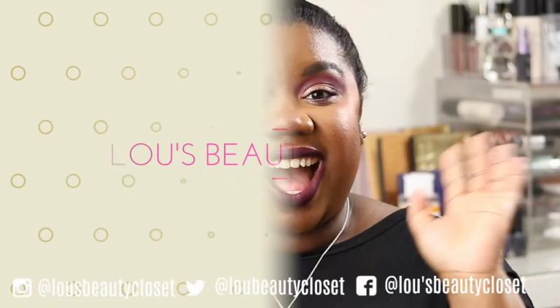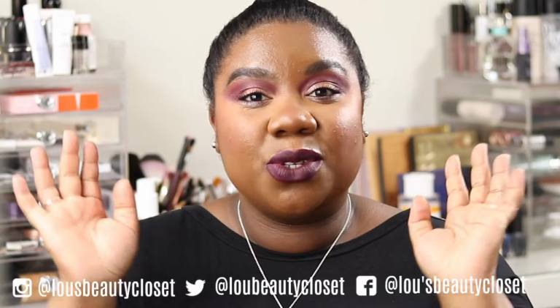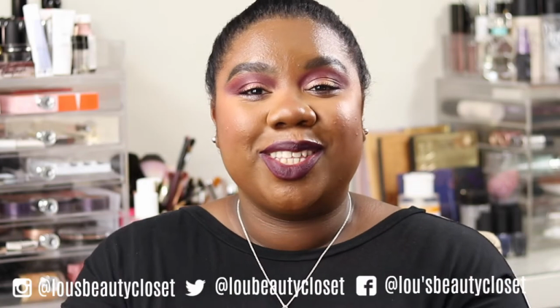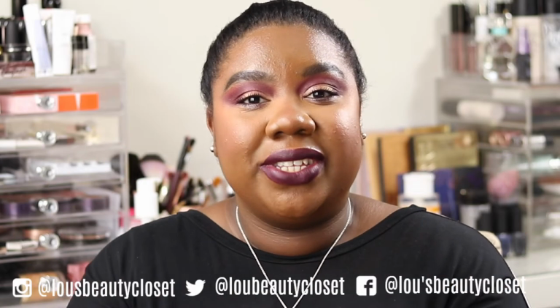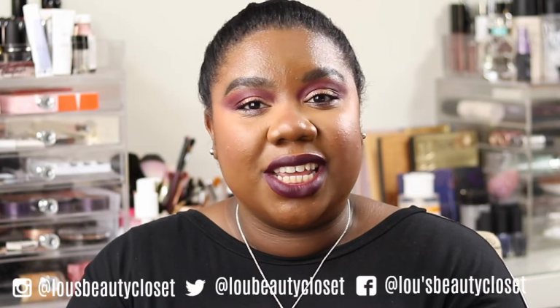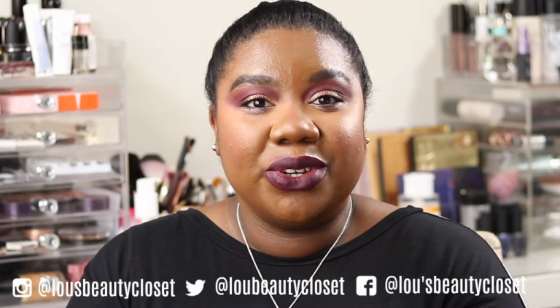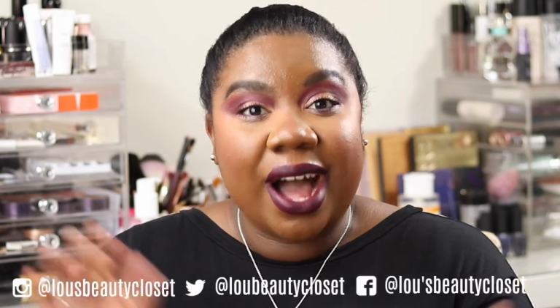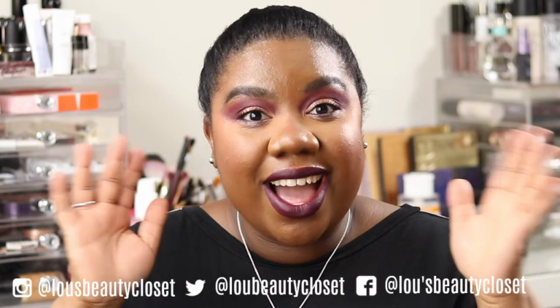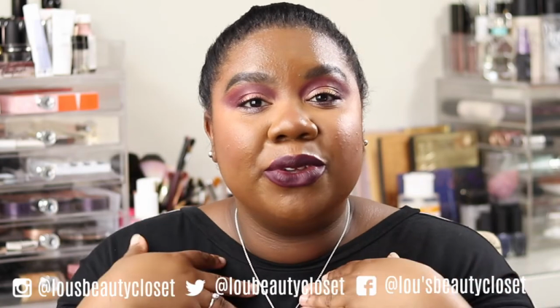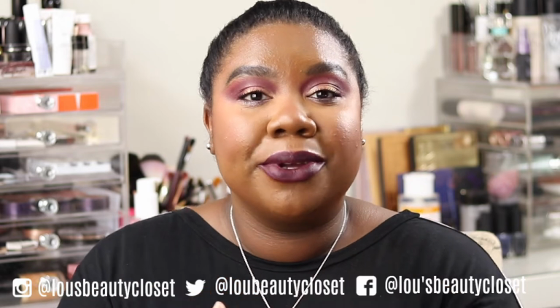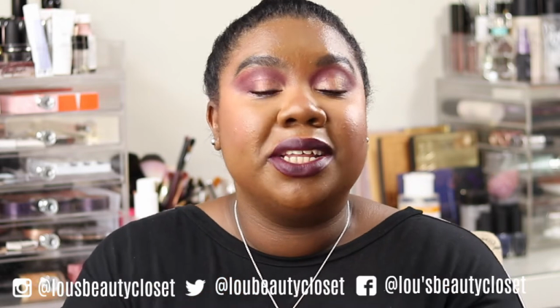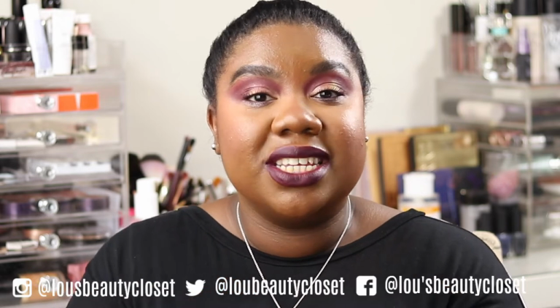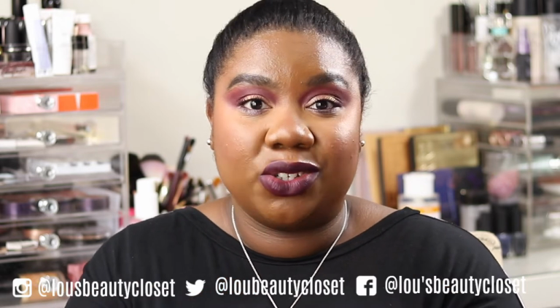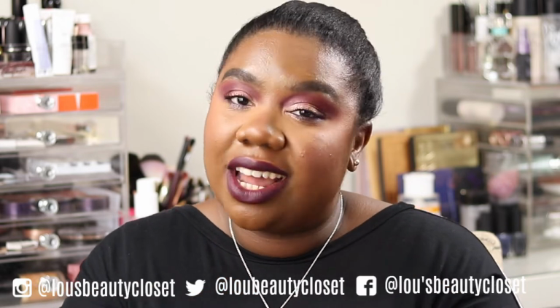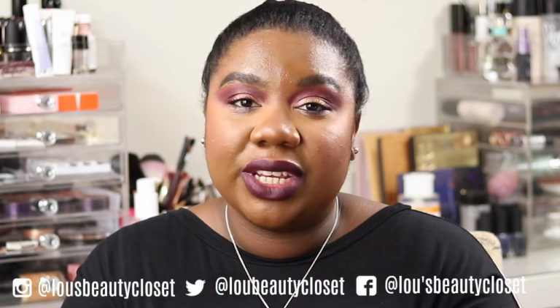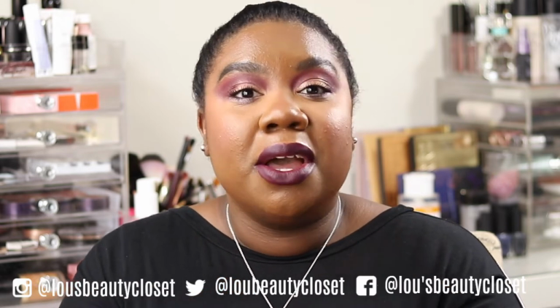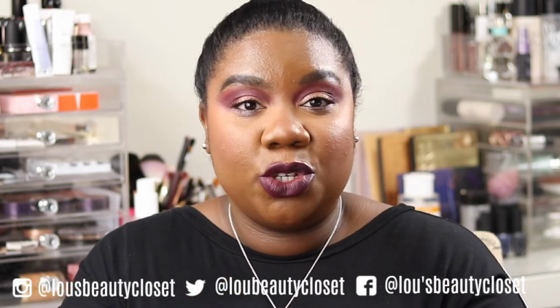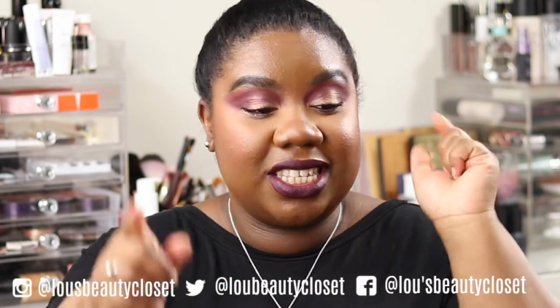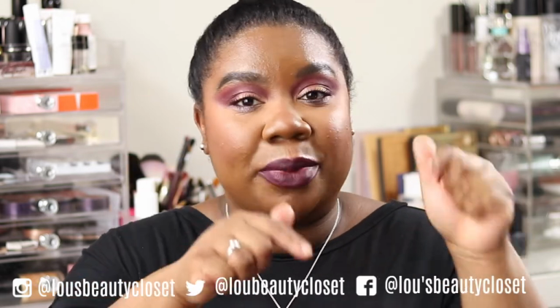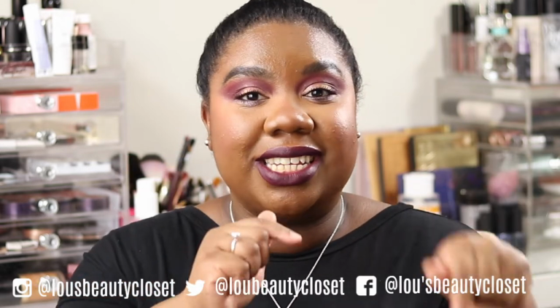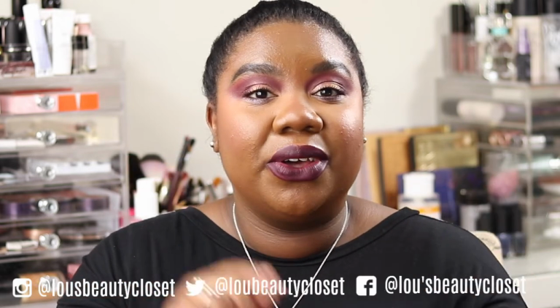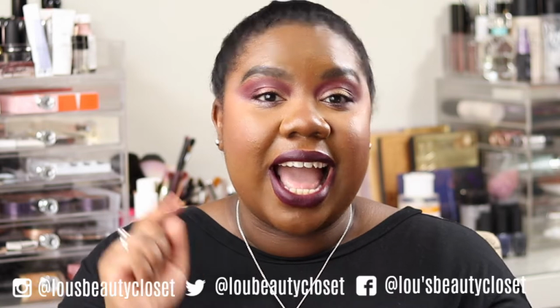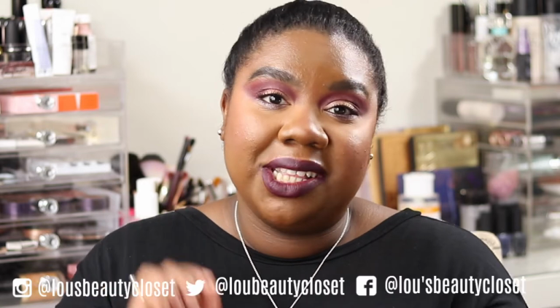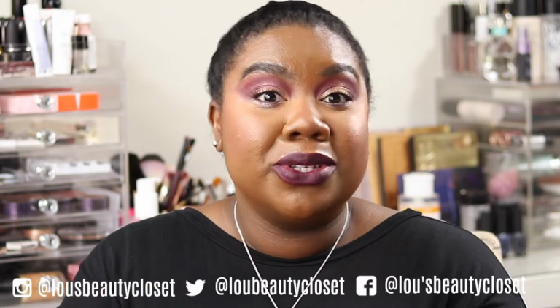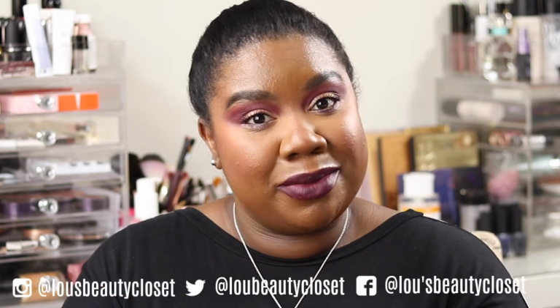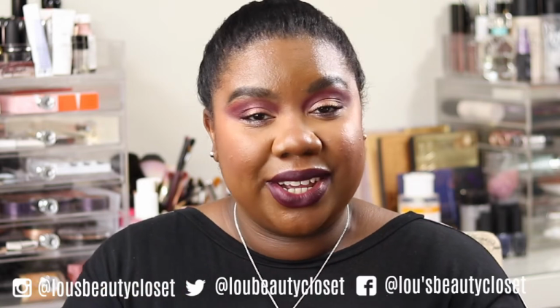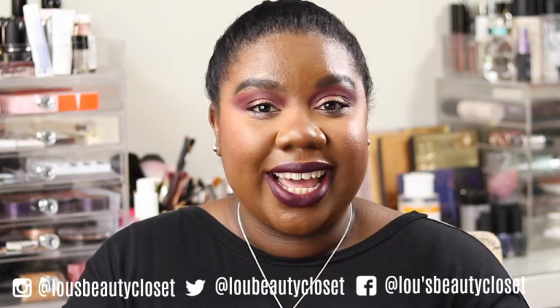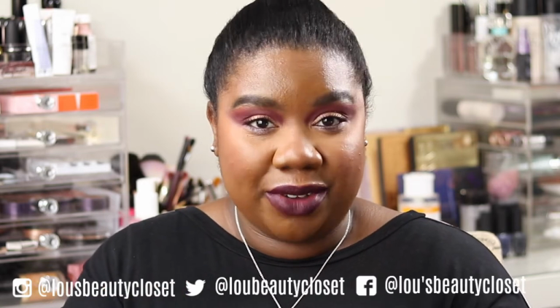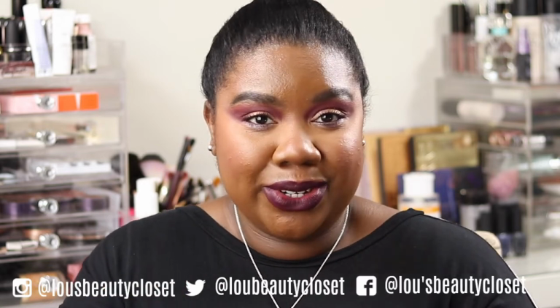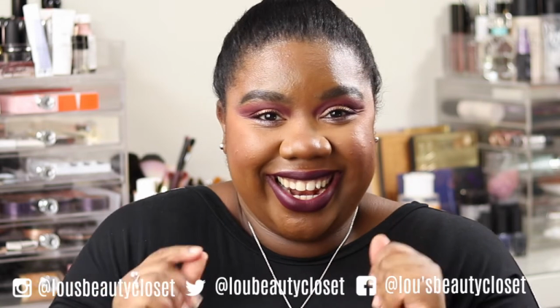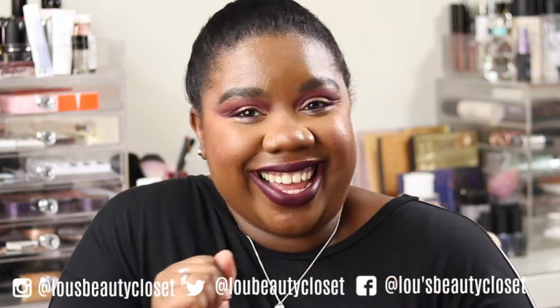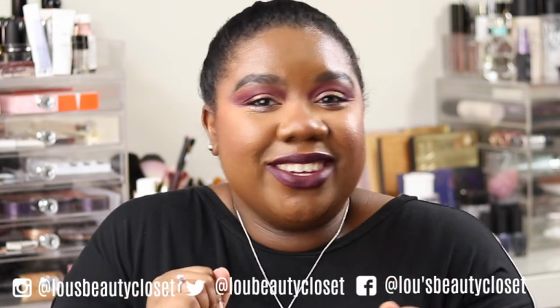Hi guys, welcome back to Lu's Beauty Closet. If you're new, hi, I'm Lu. I post weekly beauty, luxury and lifestyle videos — be sure to hit the subscribe button down below and ring the bell so you don't miss a video. Without further ado, let's get into it.